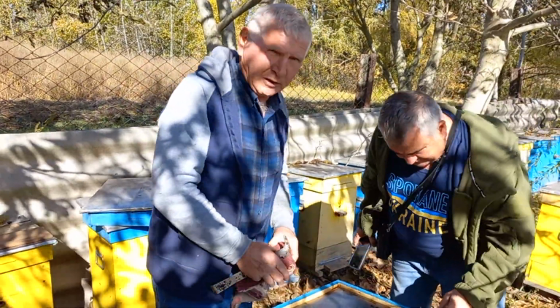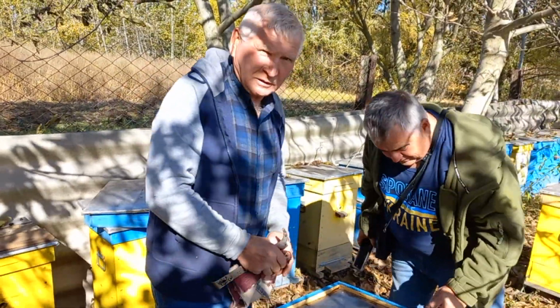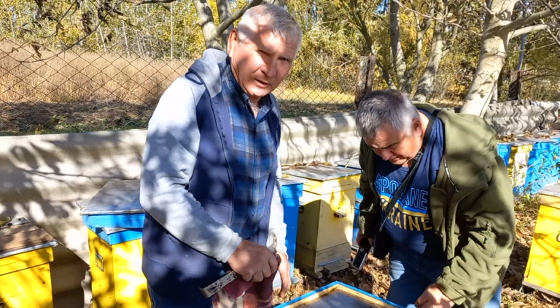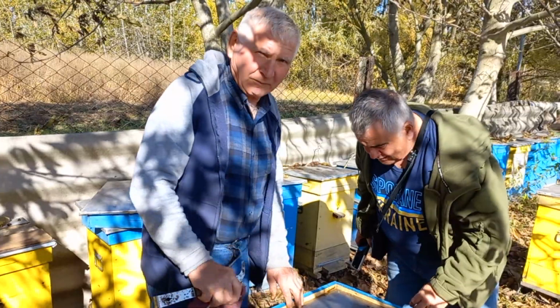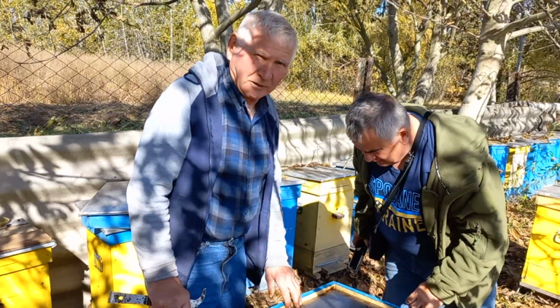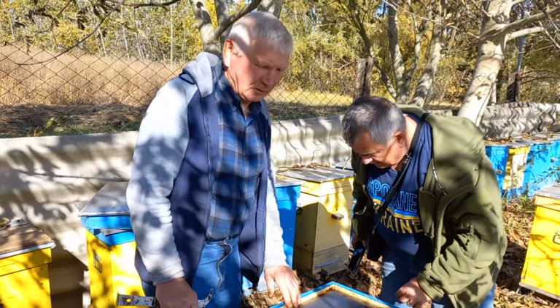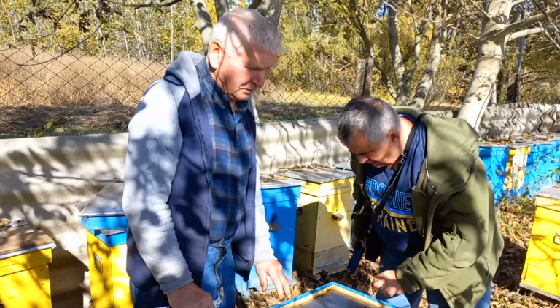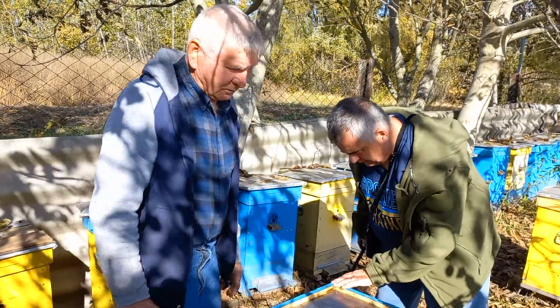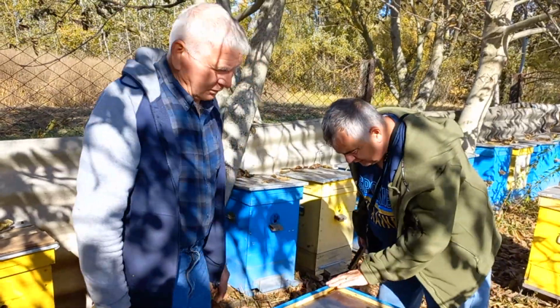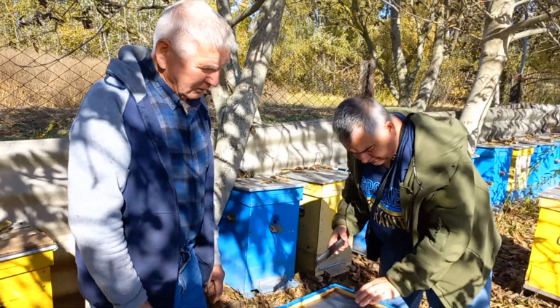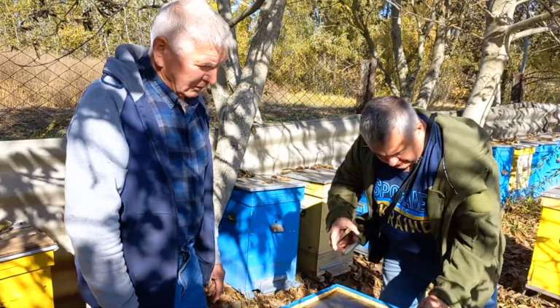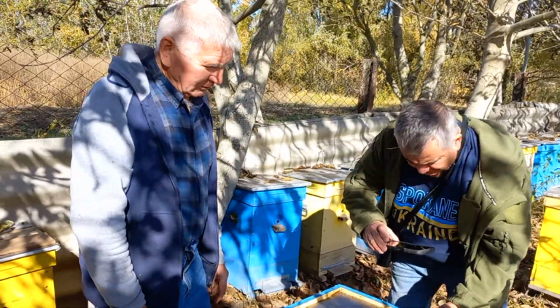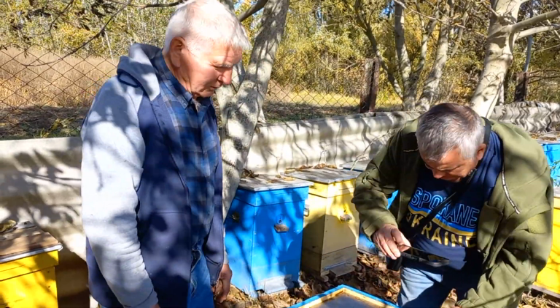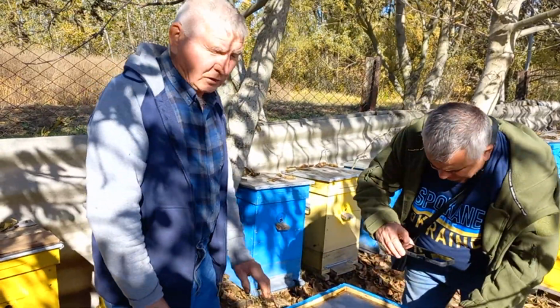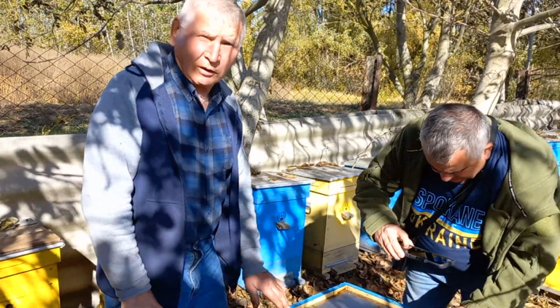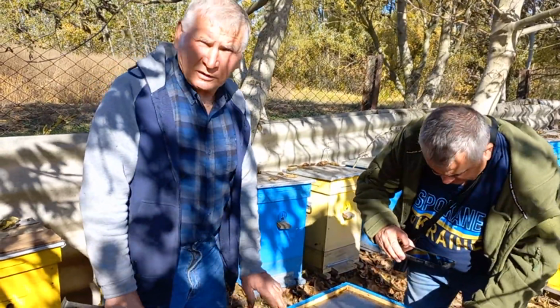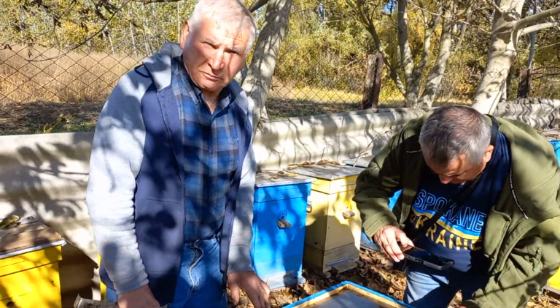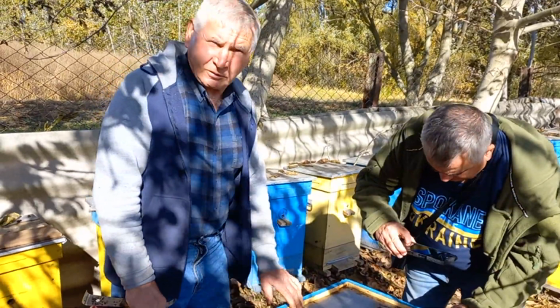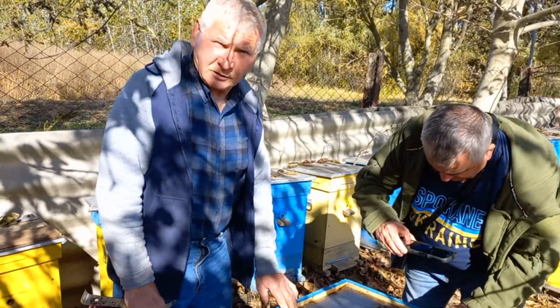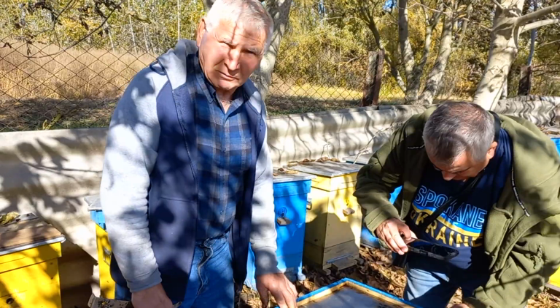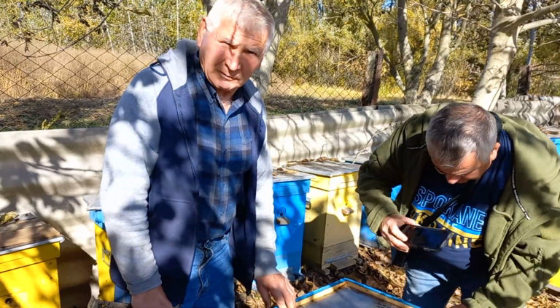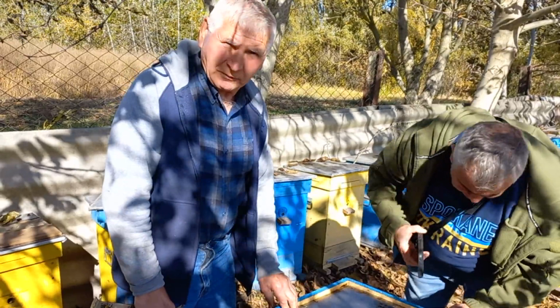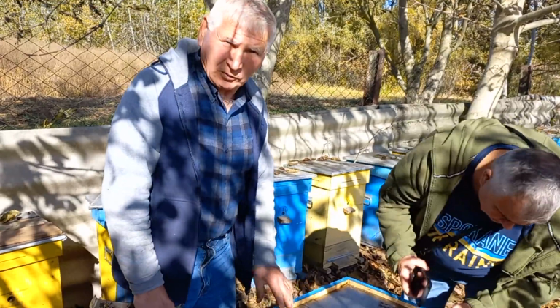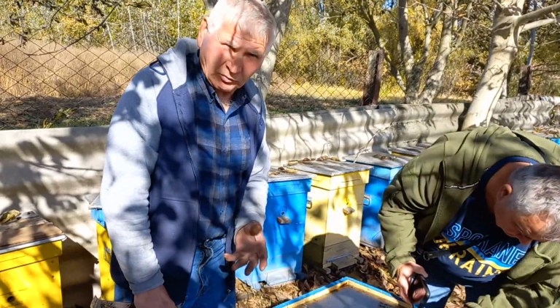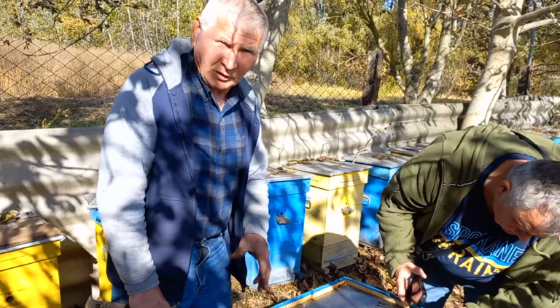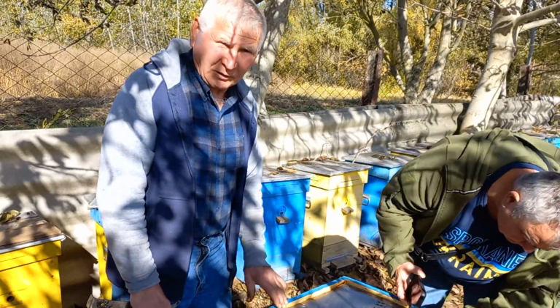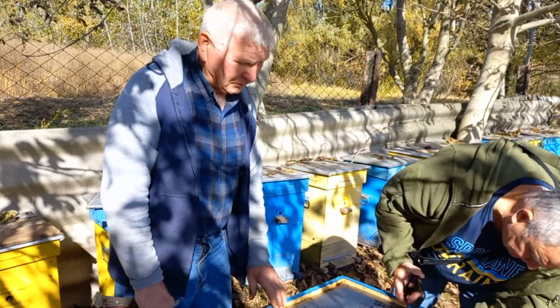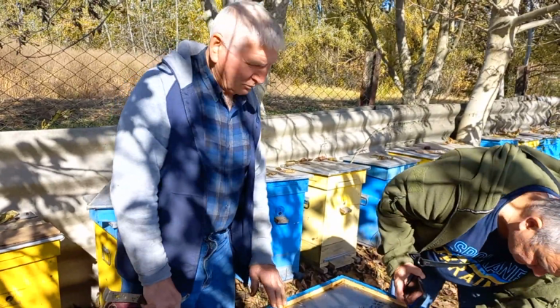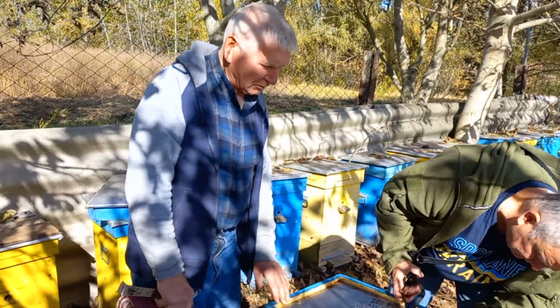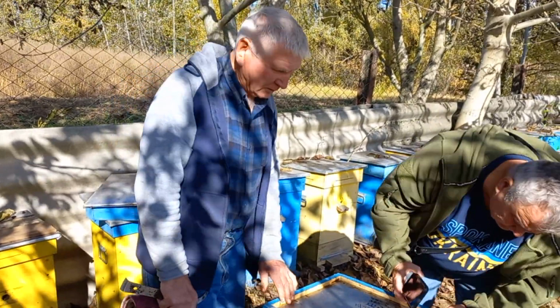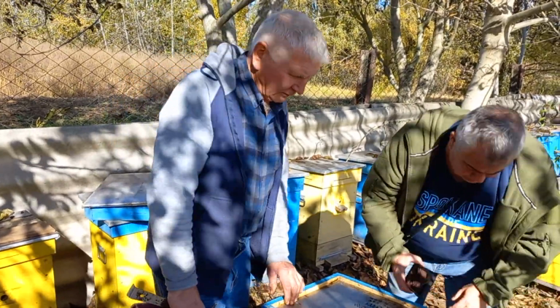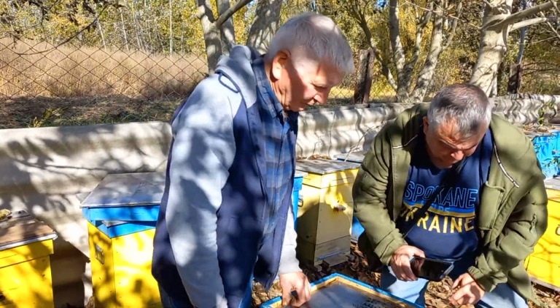Just in a small frame — a small frame of 250 millimeters. 1.7 kilos in one frame of honey.